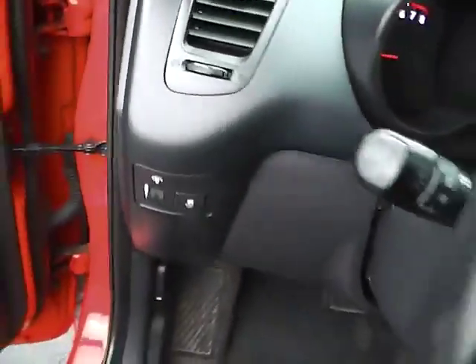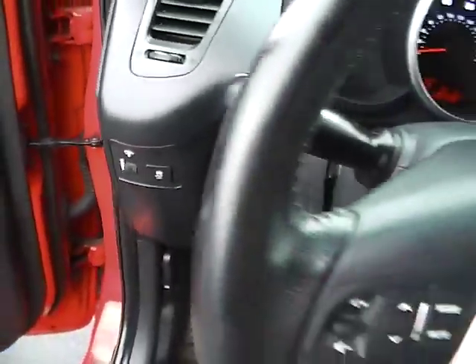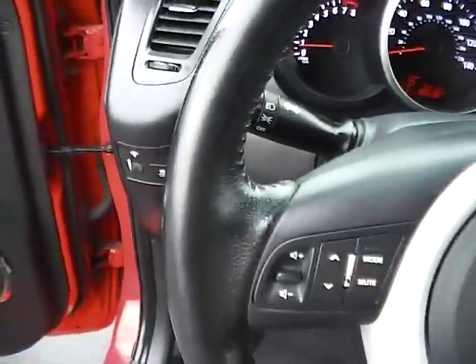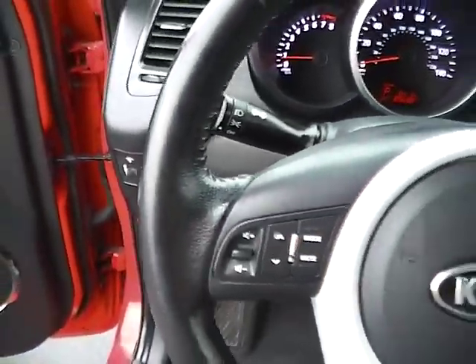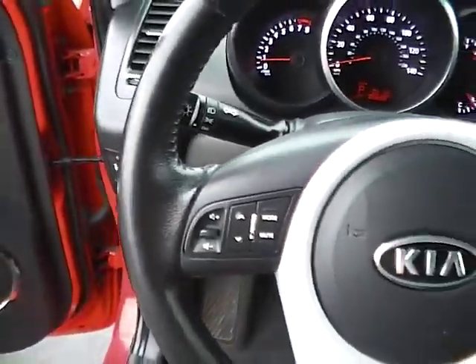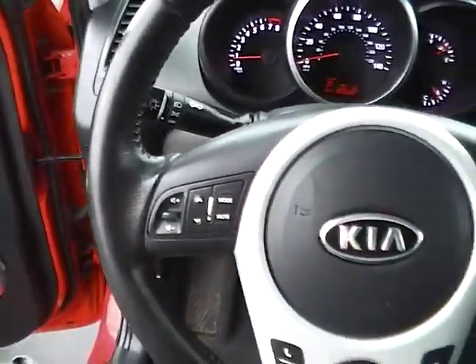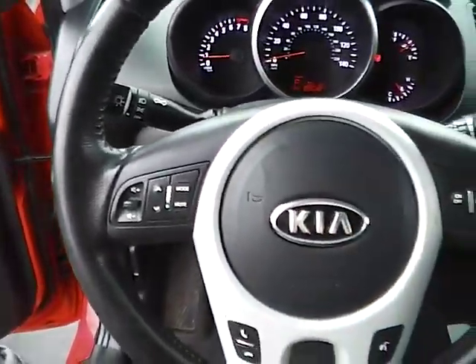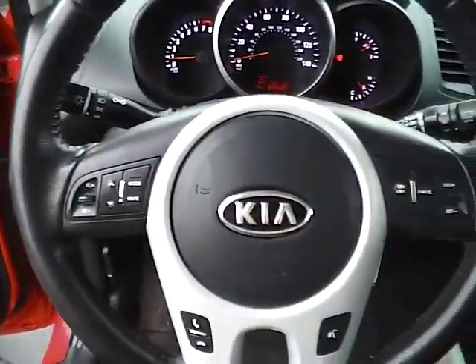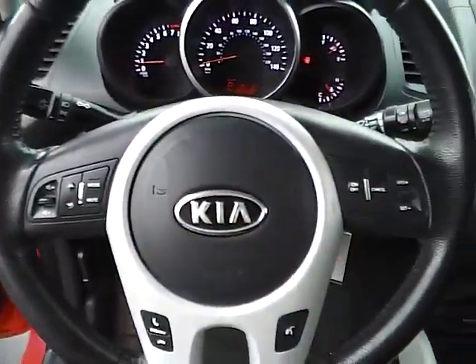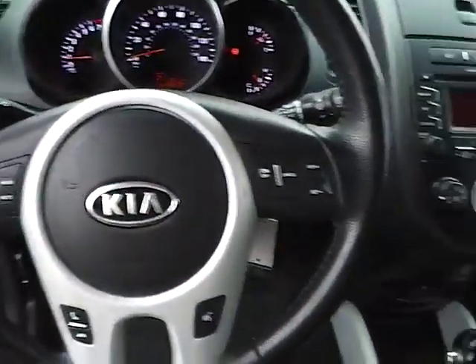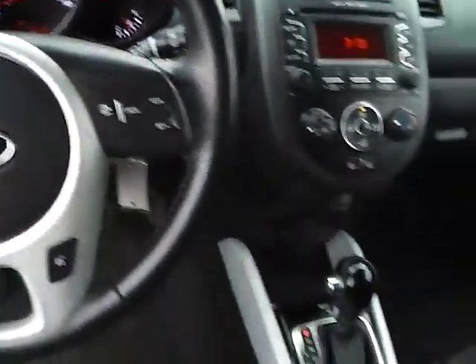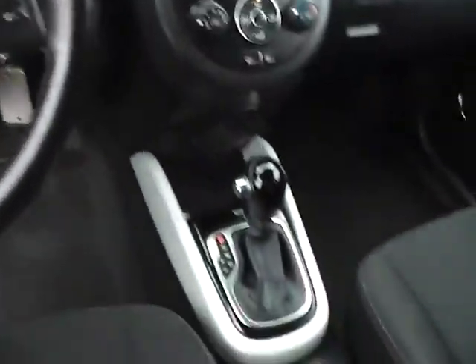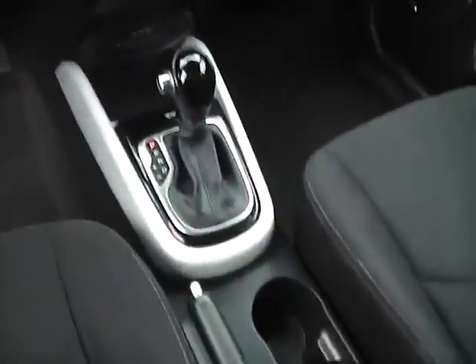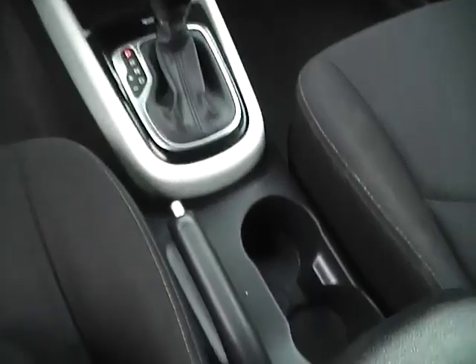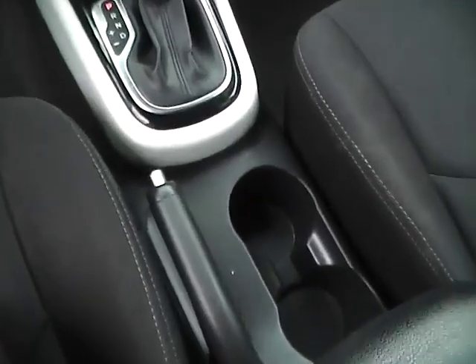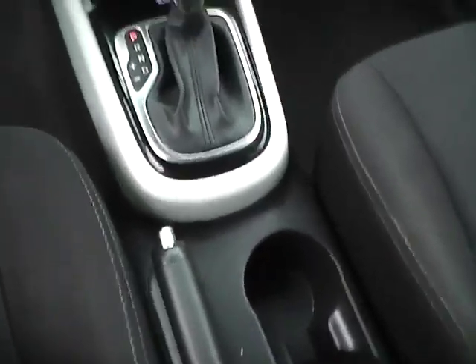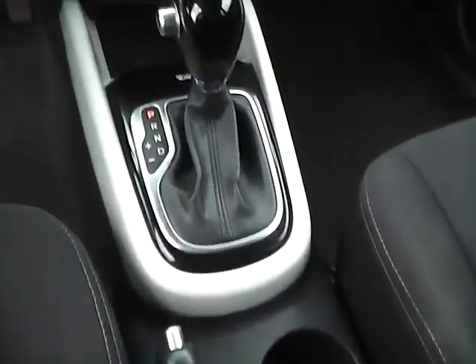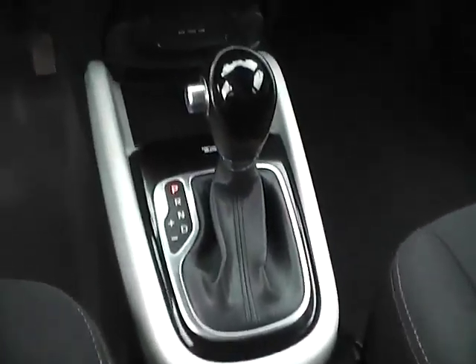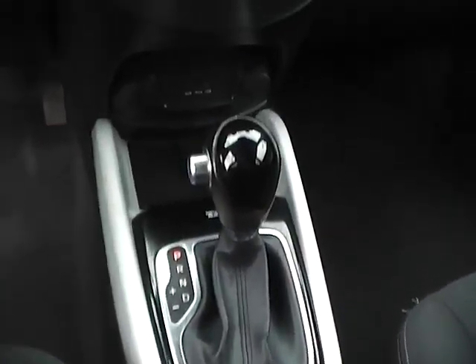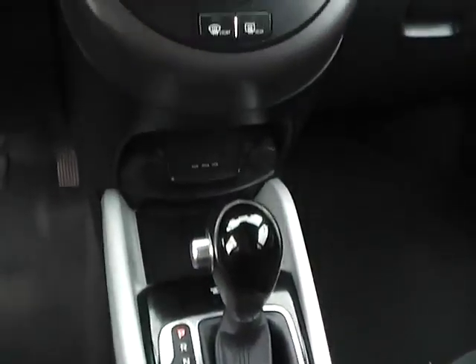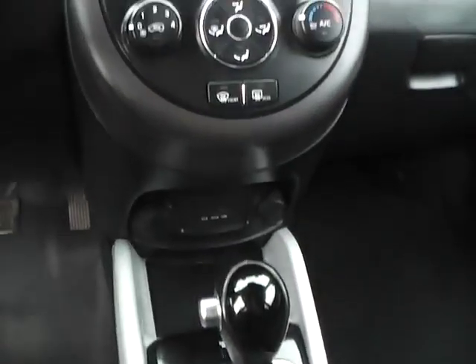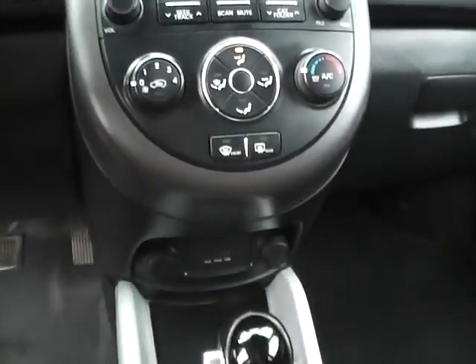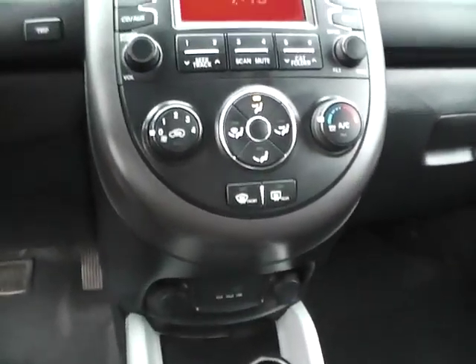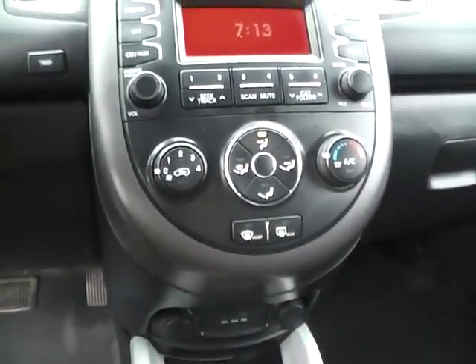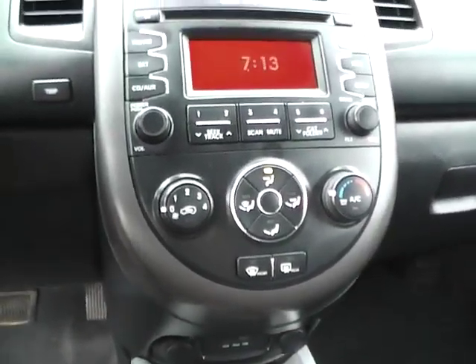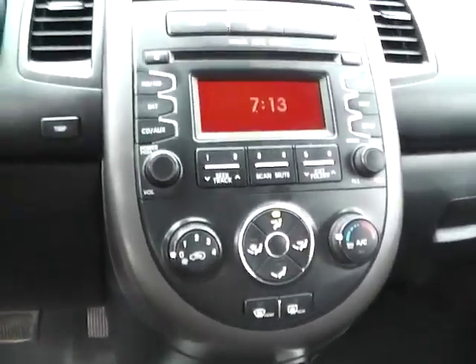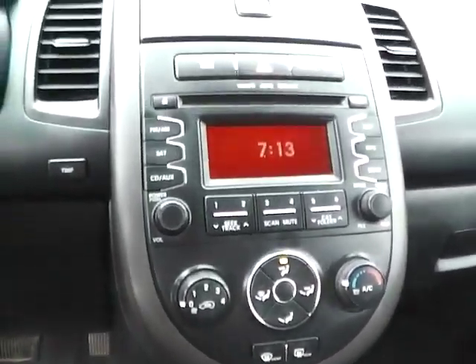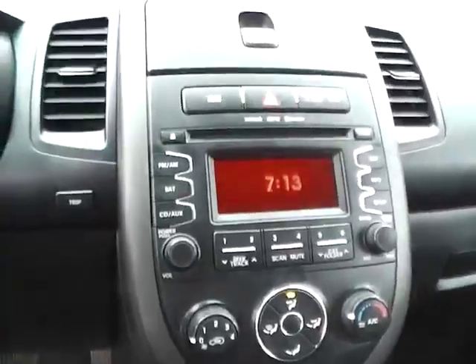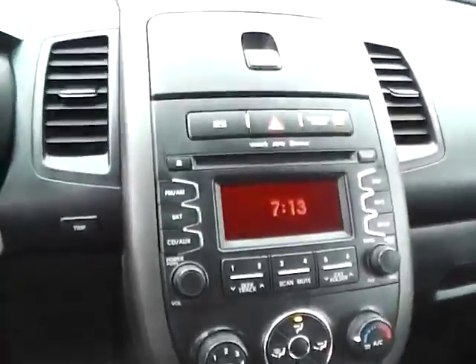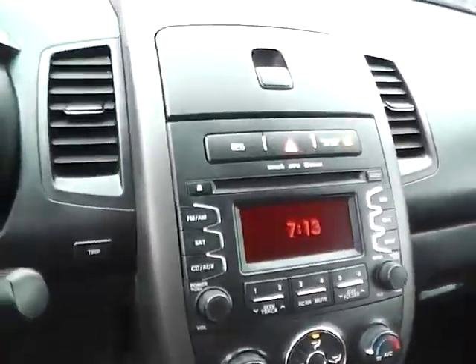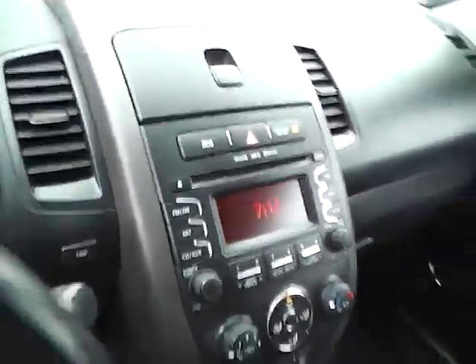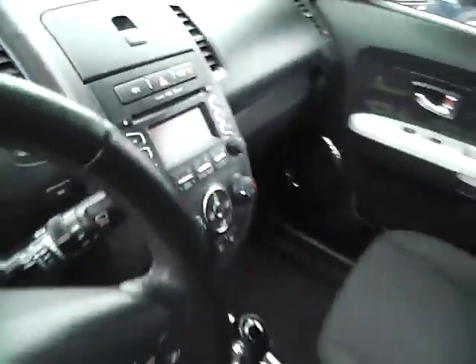Today we've got a 2012 Kia Soul Plus with a molten exterior and a black interior. Two liter four cylinder engine with an automatic transmission. Current mileage is 85,638 miles.